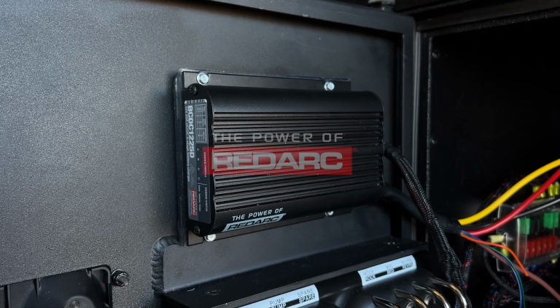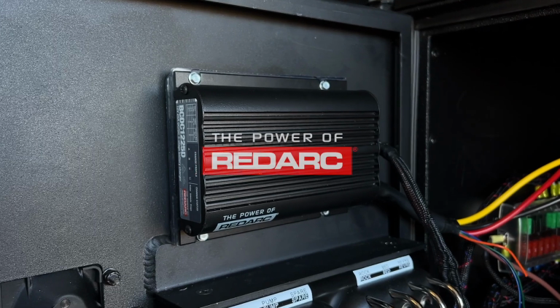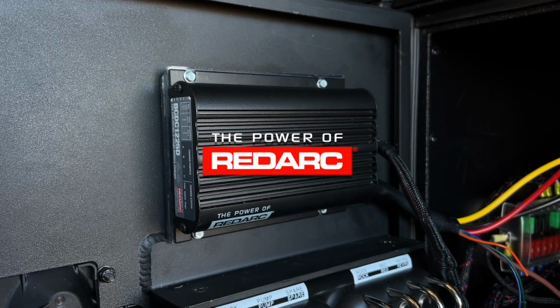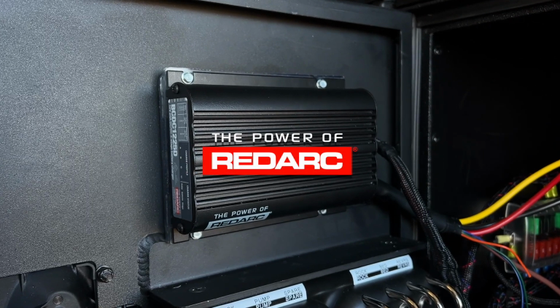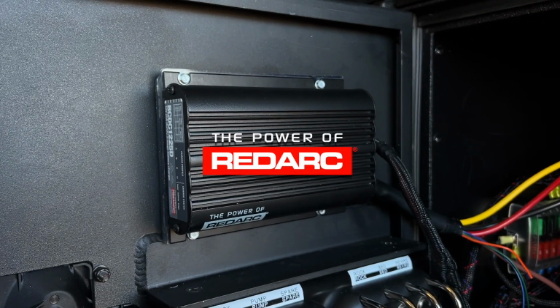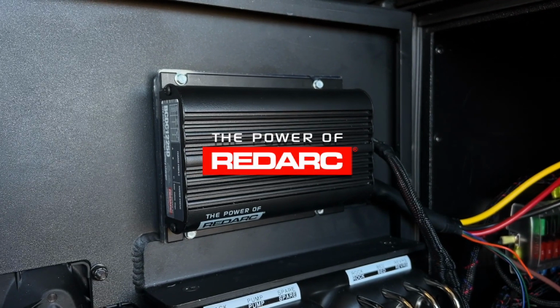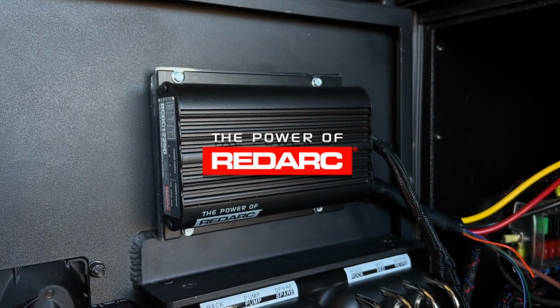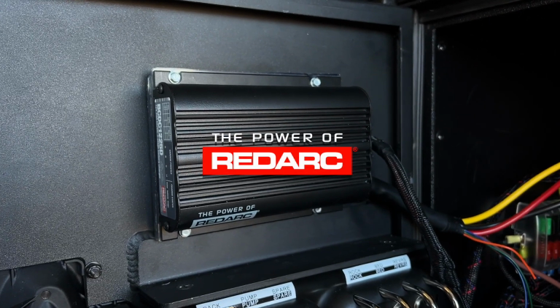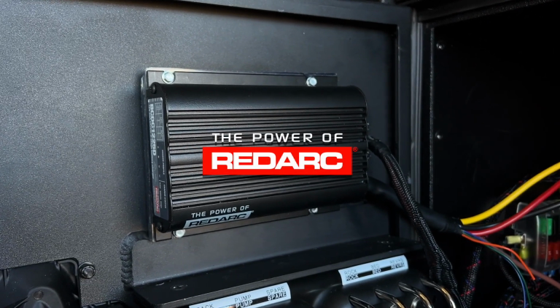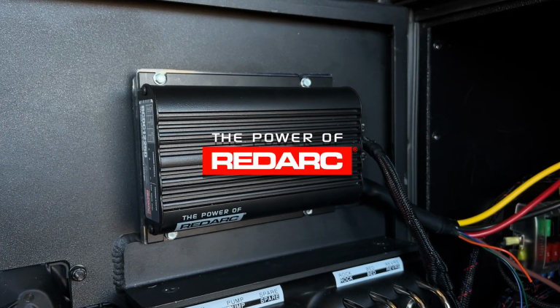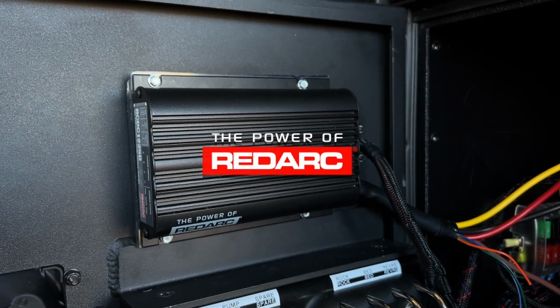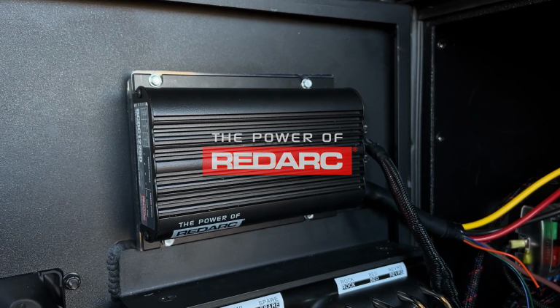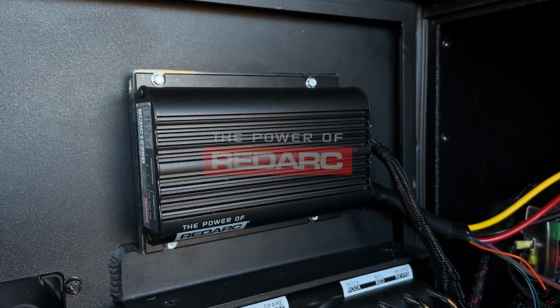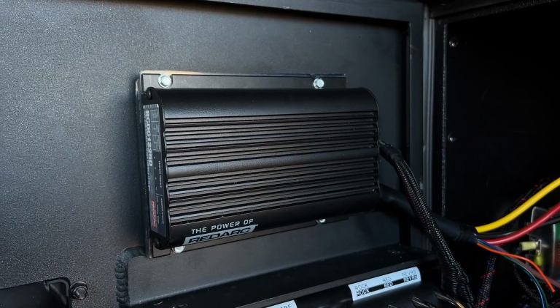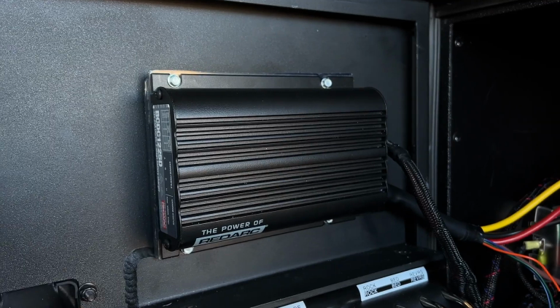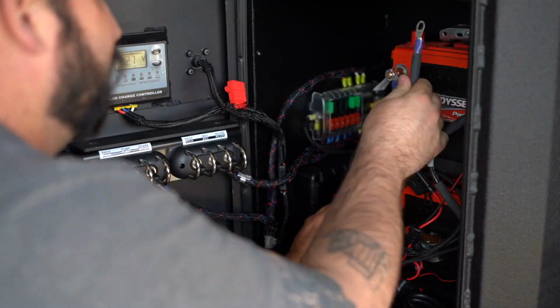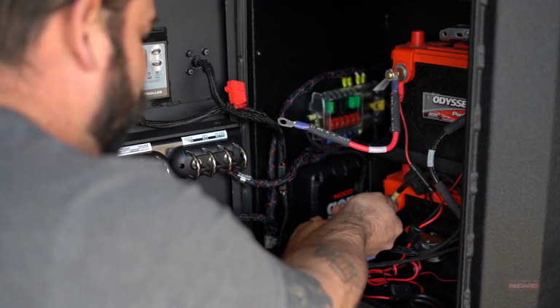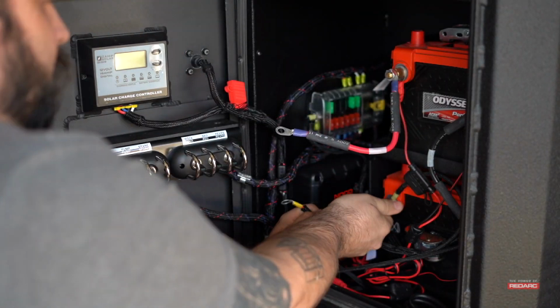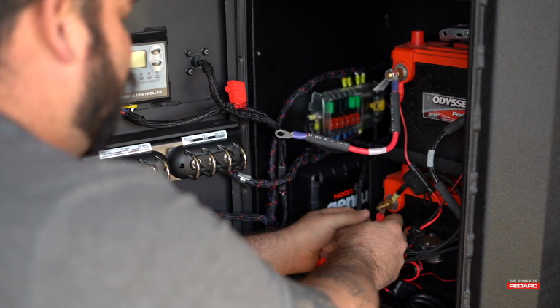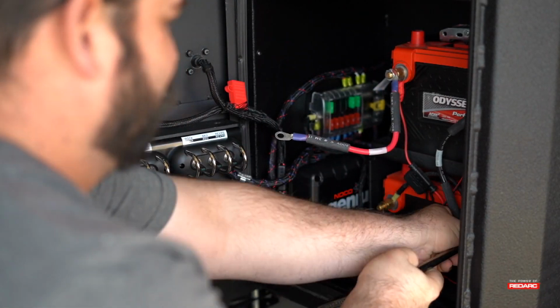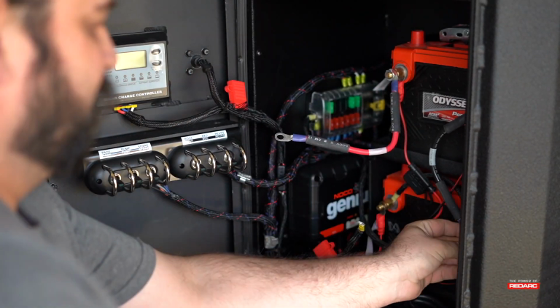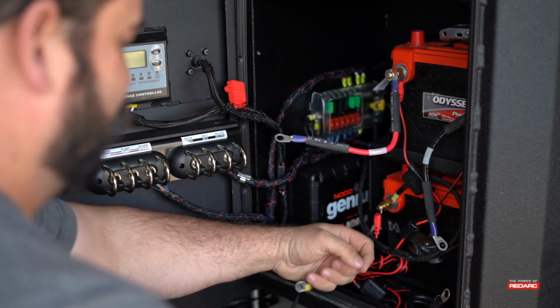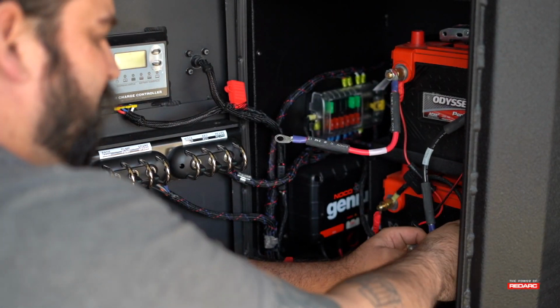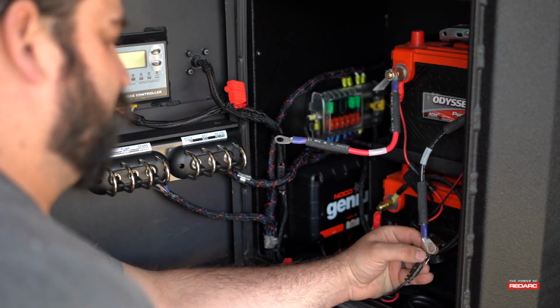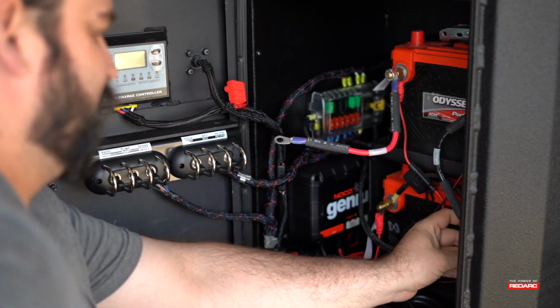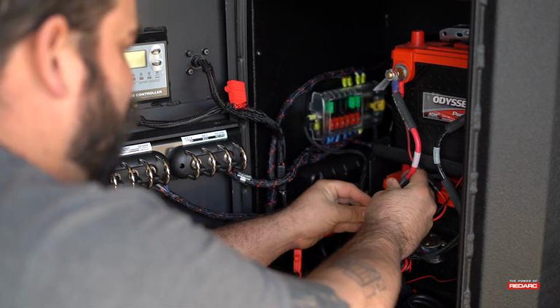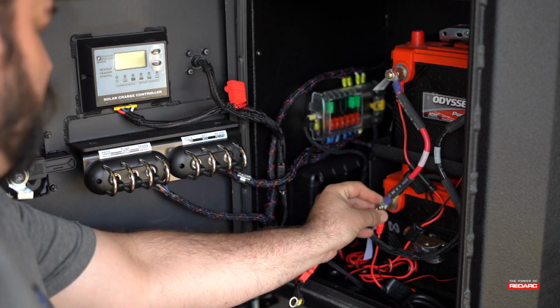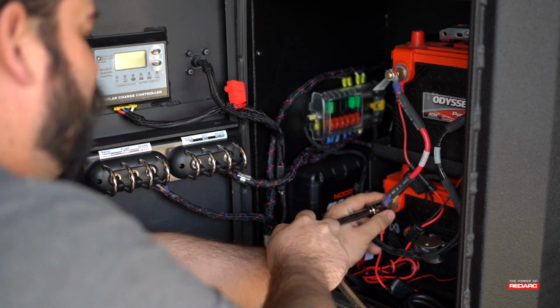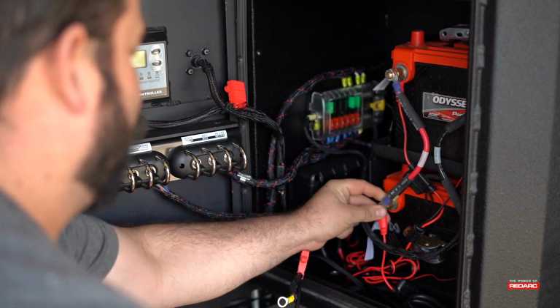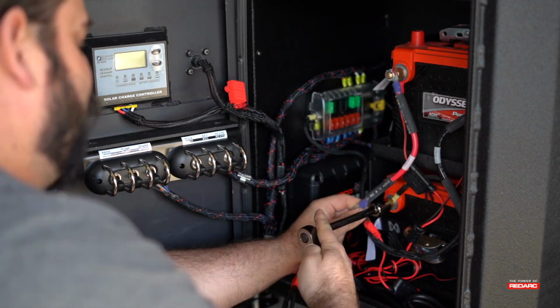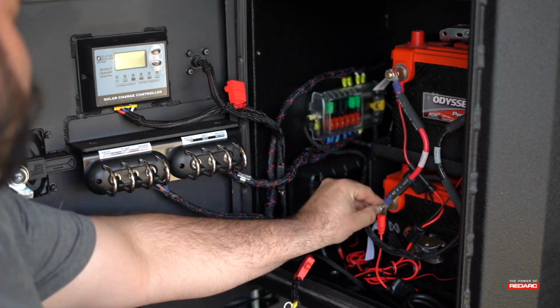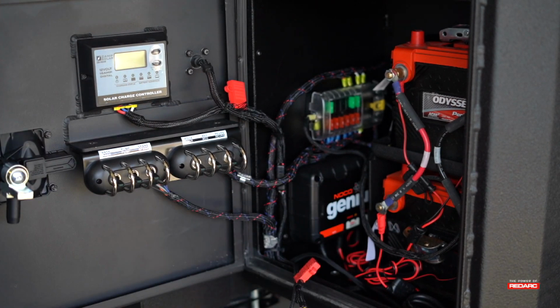This is Redarc and we're going to go over the basics of installing a BCDC-1225D in an overland trailer. The trailer that we're working on currently has a simple solar controller, so we're going to remove all the wiring for that first.